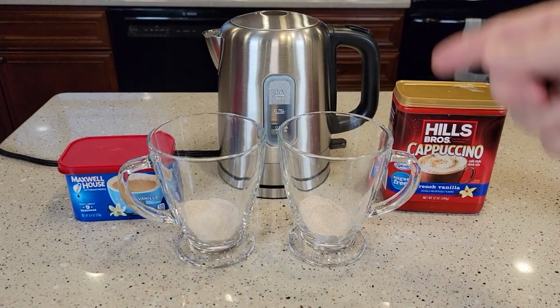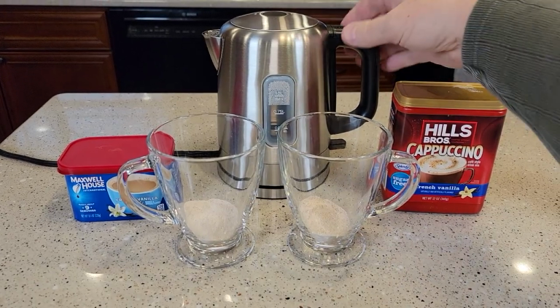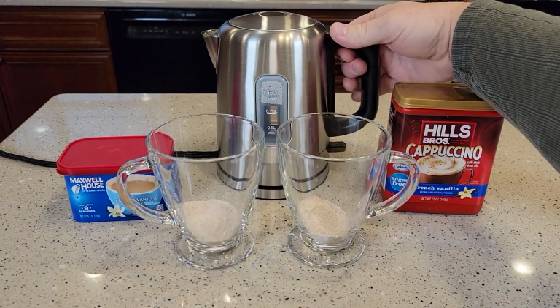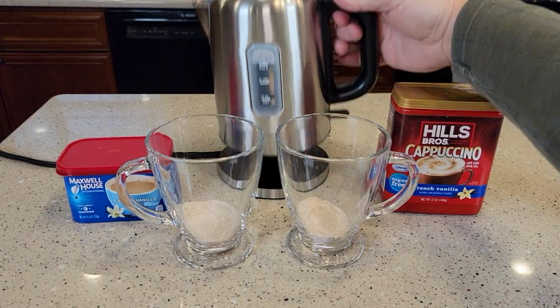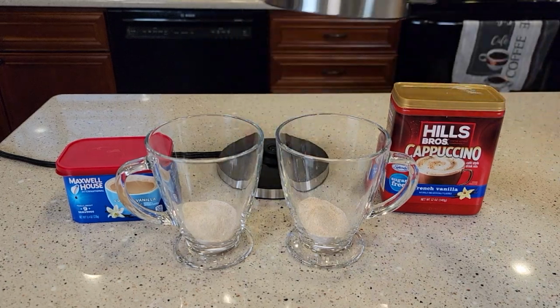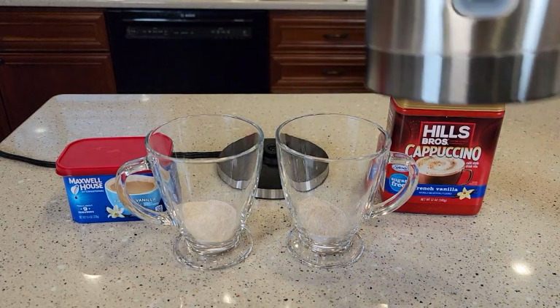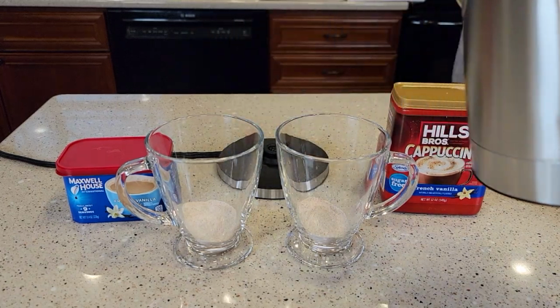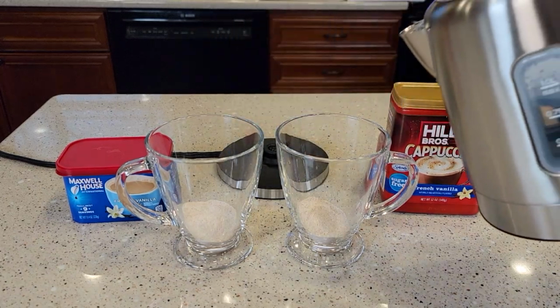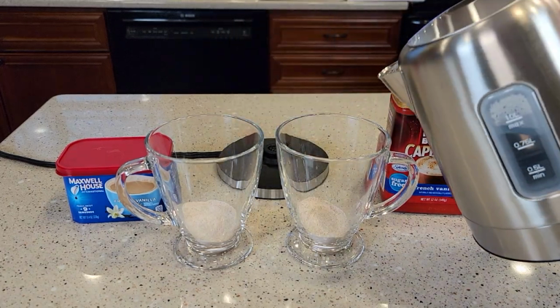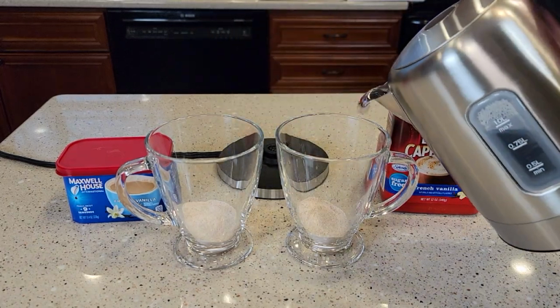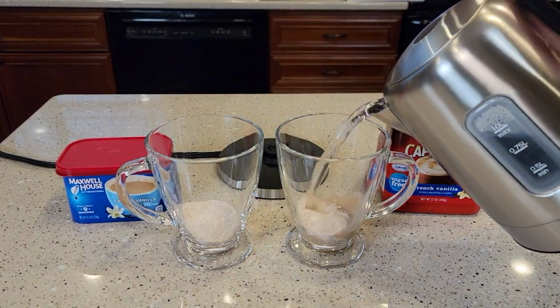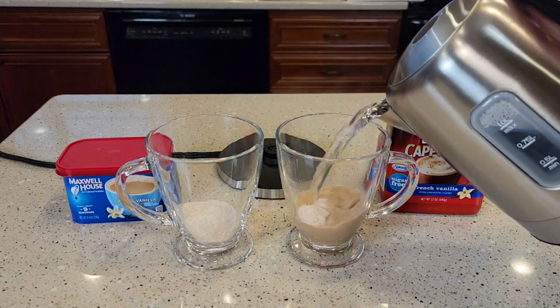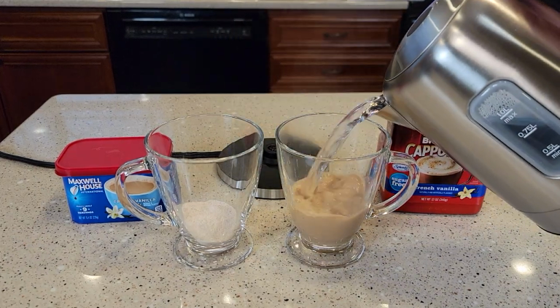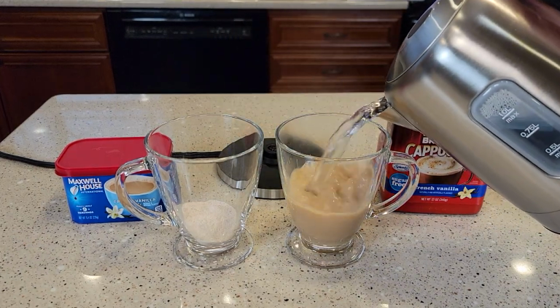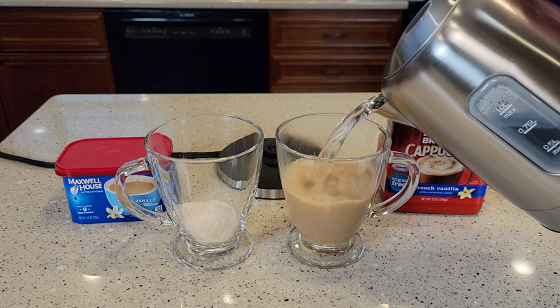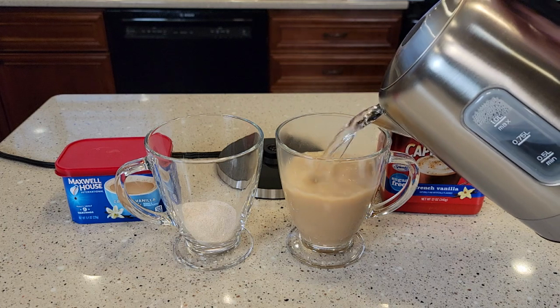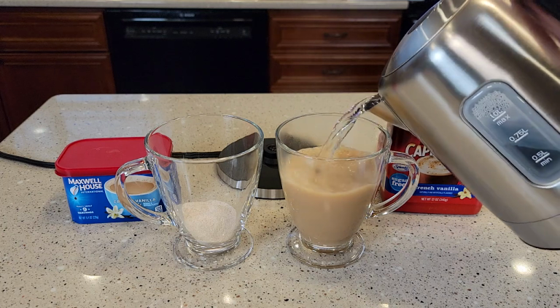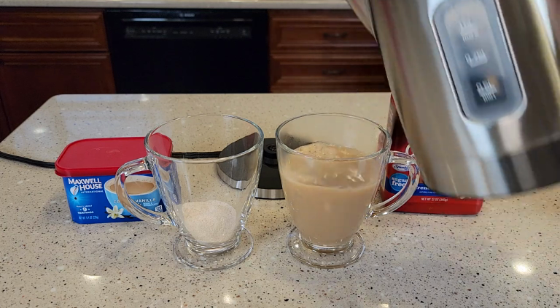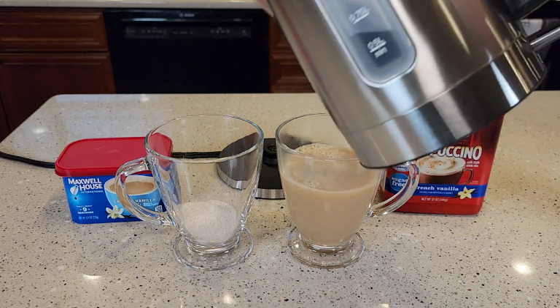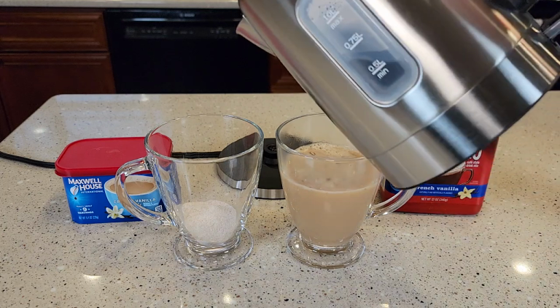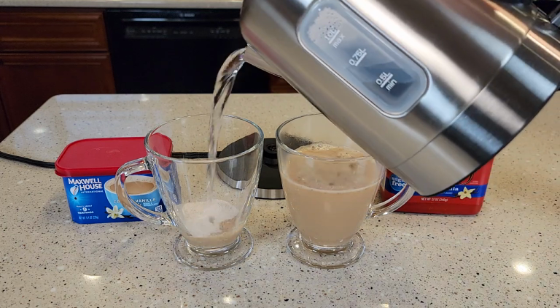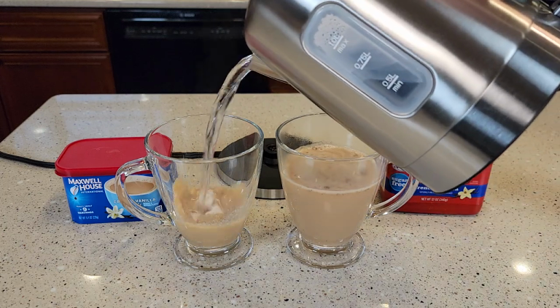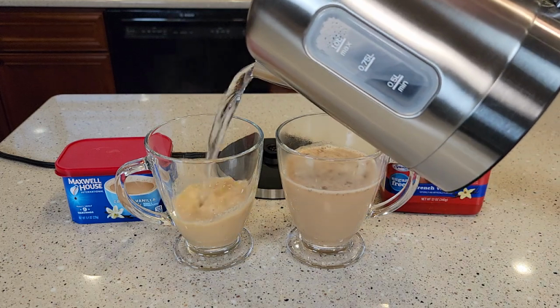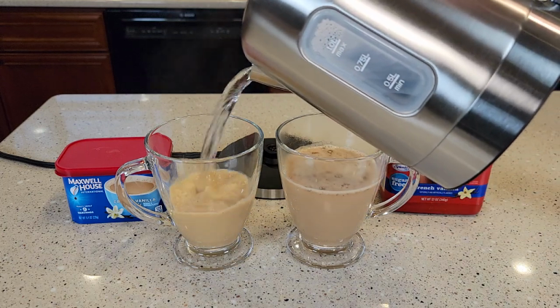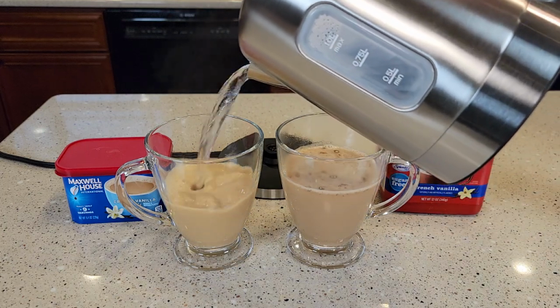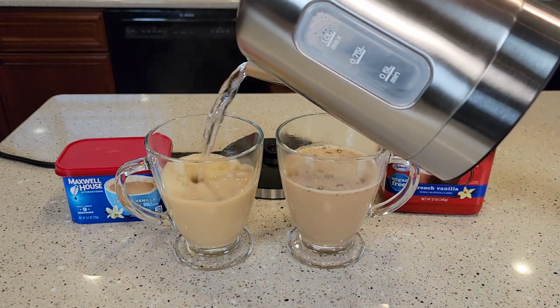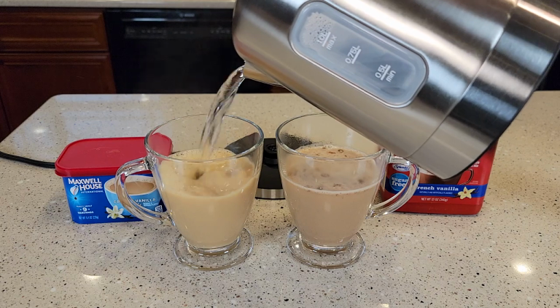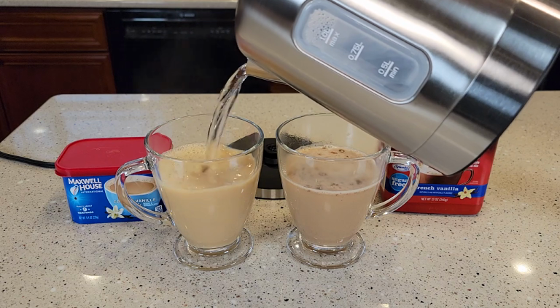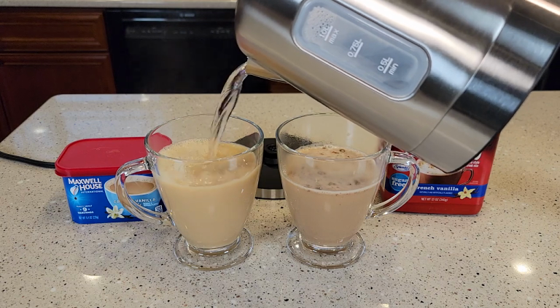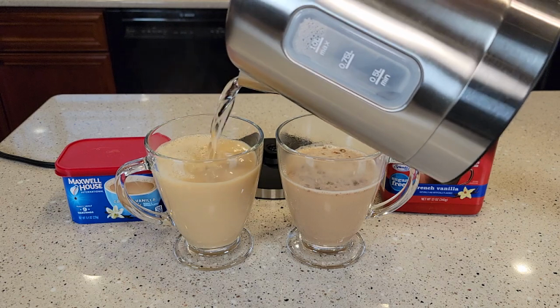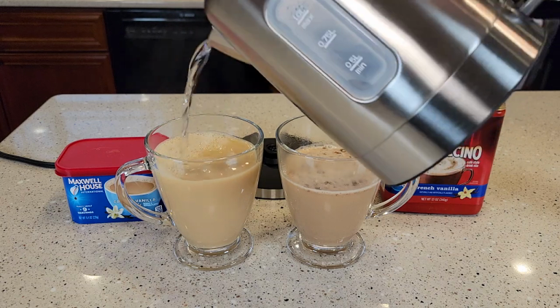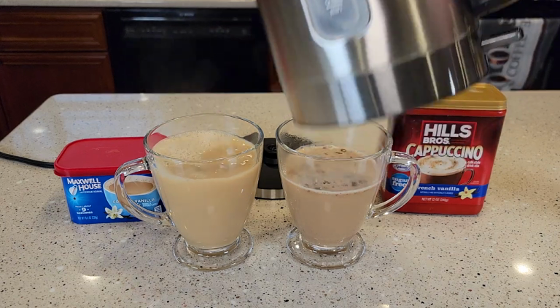Okay, so I used an electric kettle — this is the Amazon Basics electric kettle I just did a review on. Let's add our hot water to each of them. The Maxwell House says to add 12 ounces, so a little bit more water.